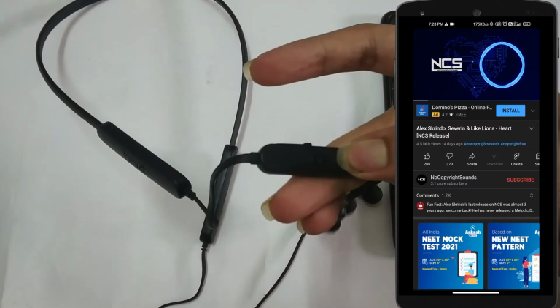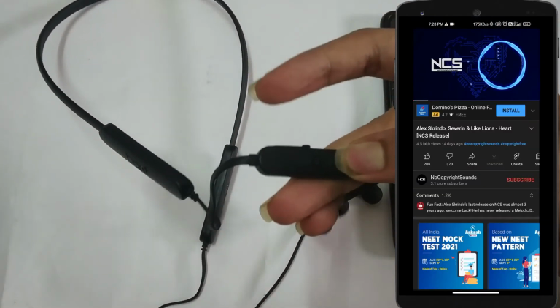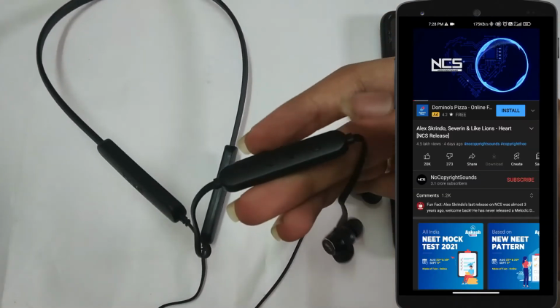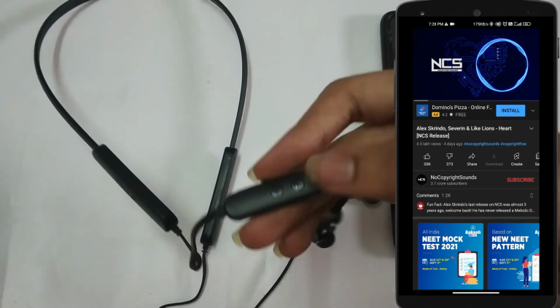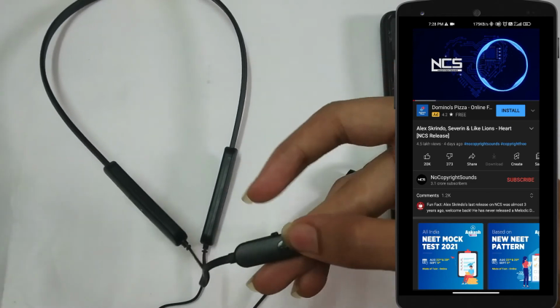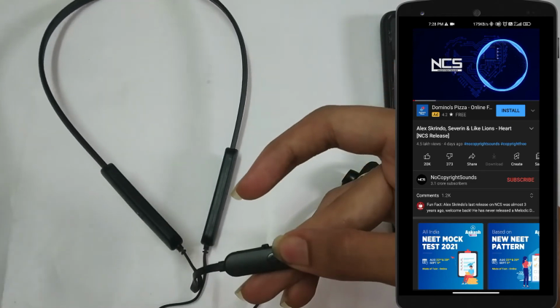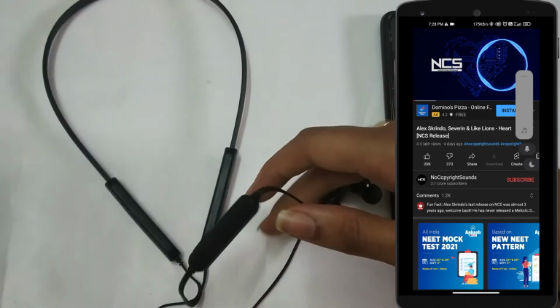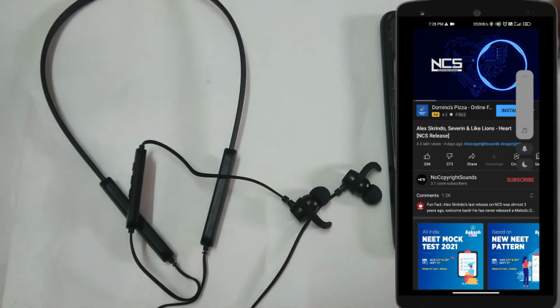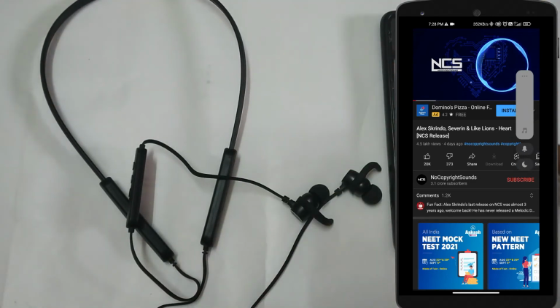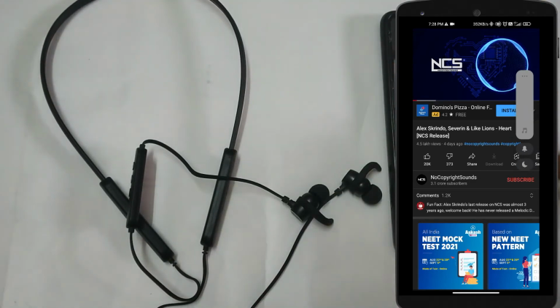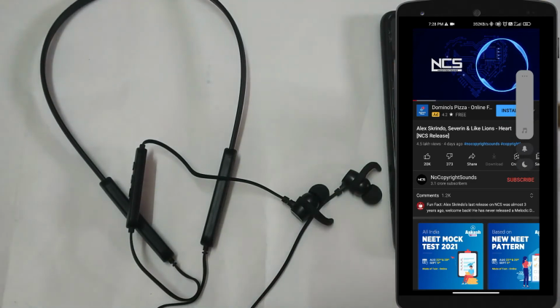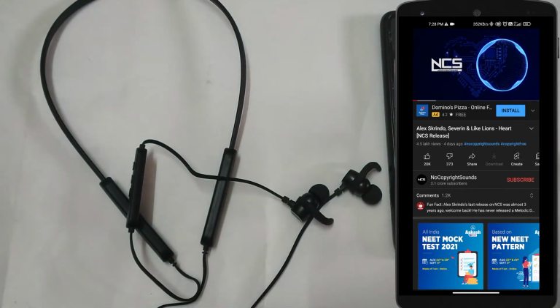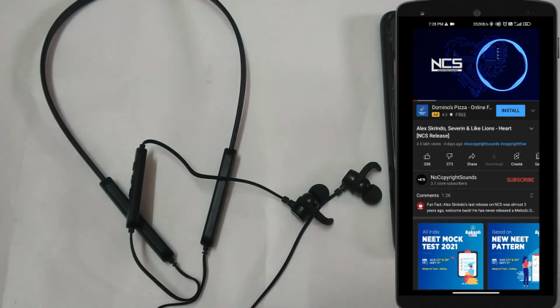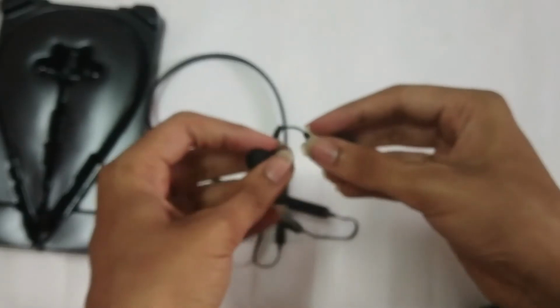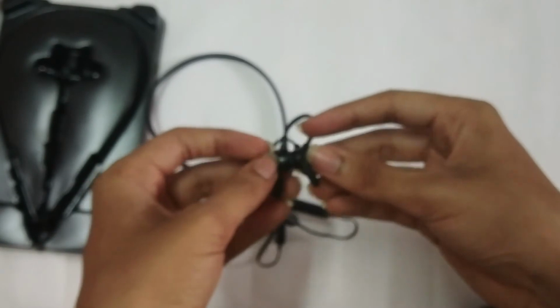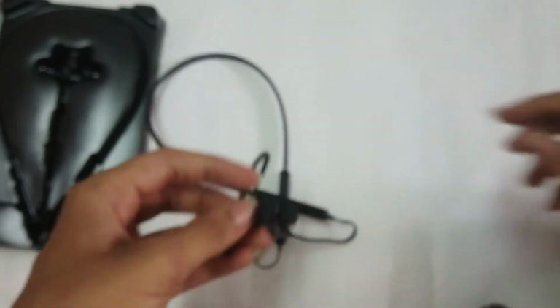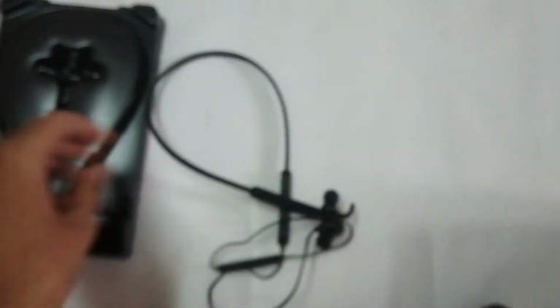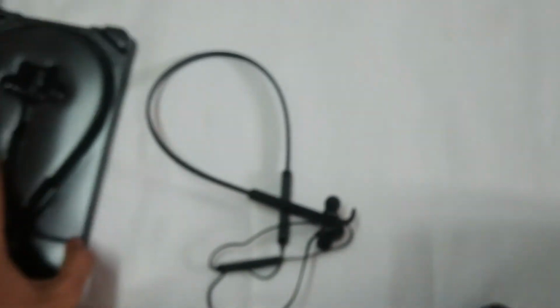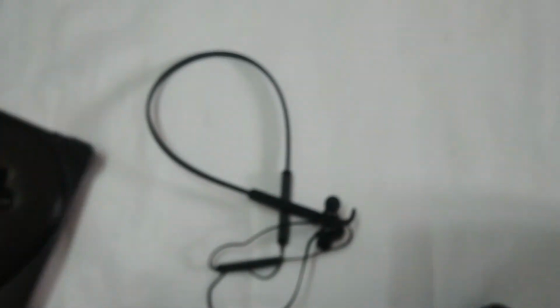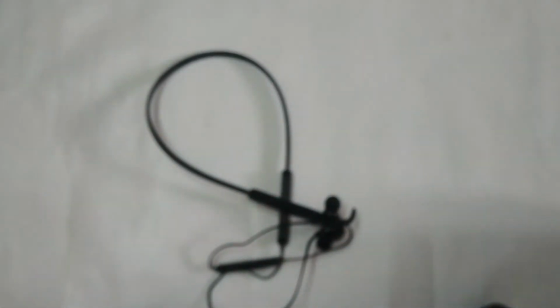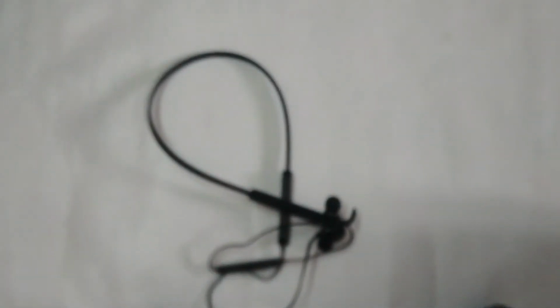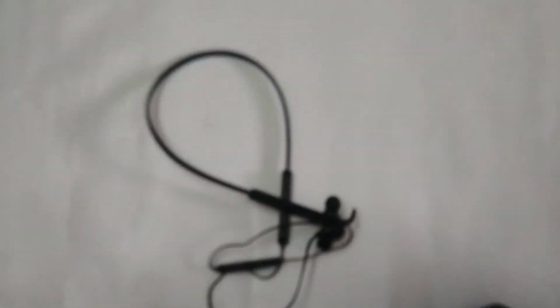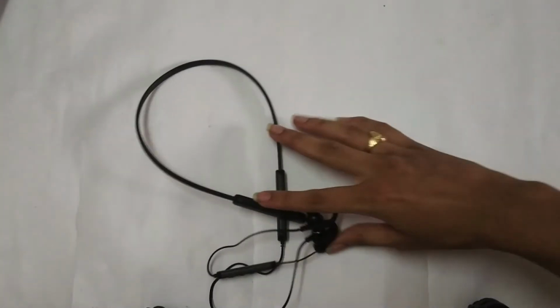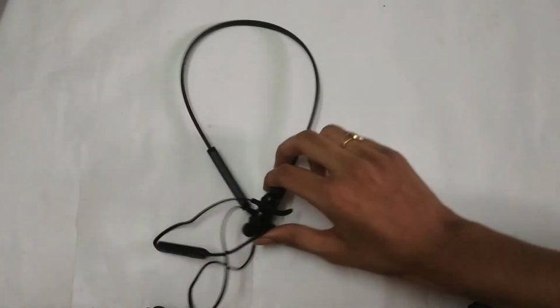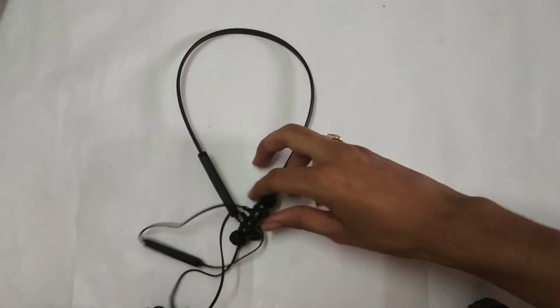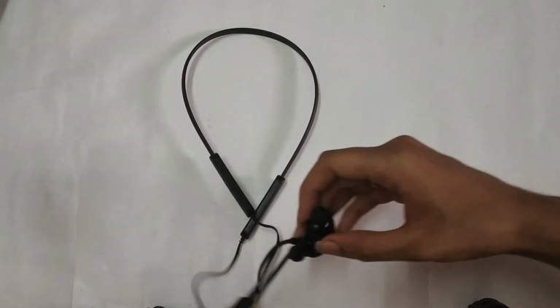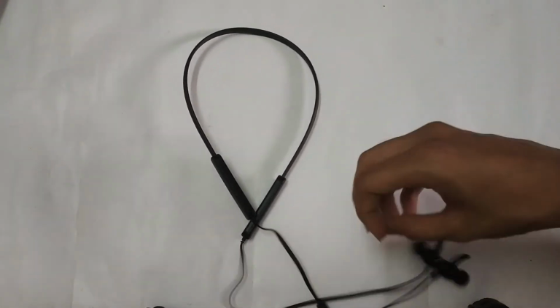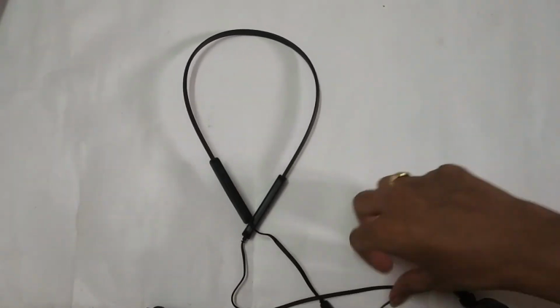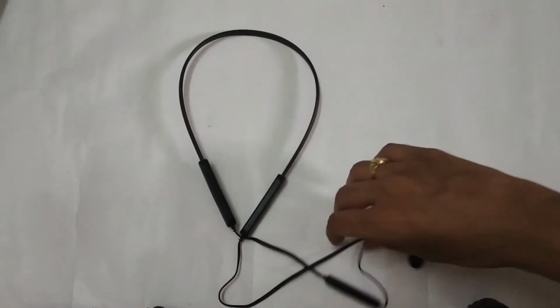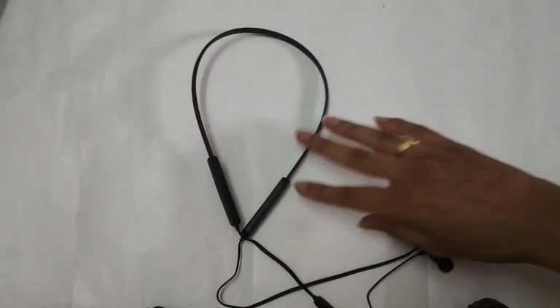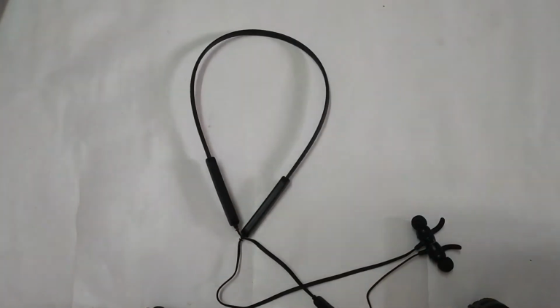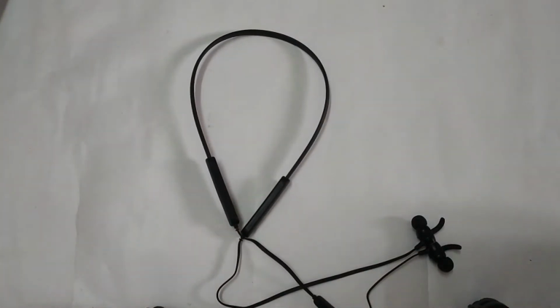Compared to the OnePlus Bullet Wireless Z, the build quality is similar but the sound is a little low. If you are looking for sound at this price point, the sound quality may not be the best, but you can buy these earphones for around $12.99.